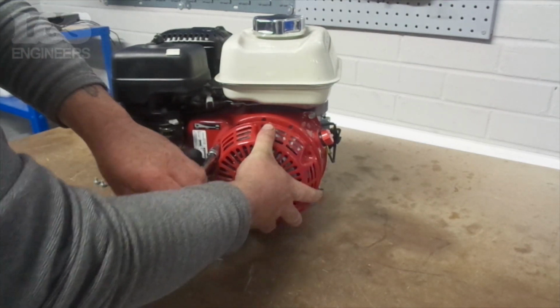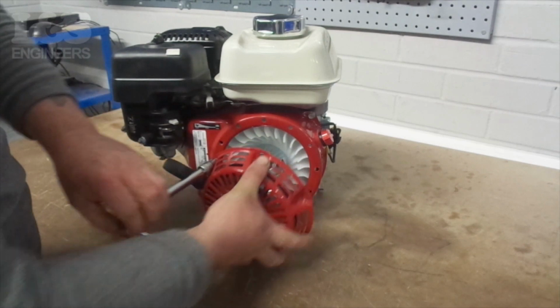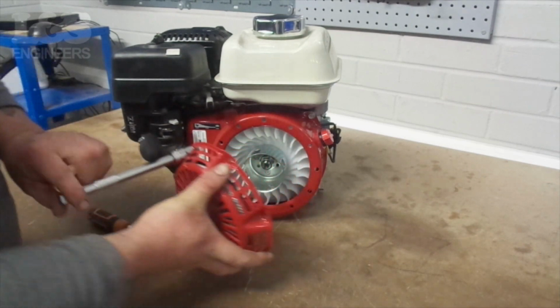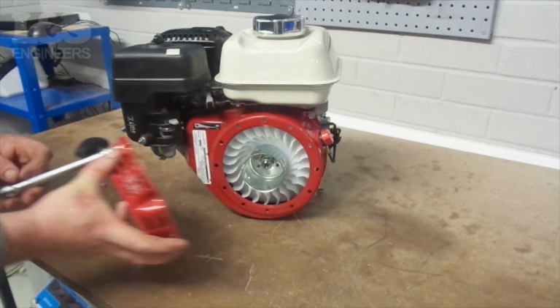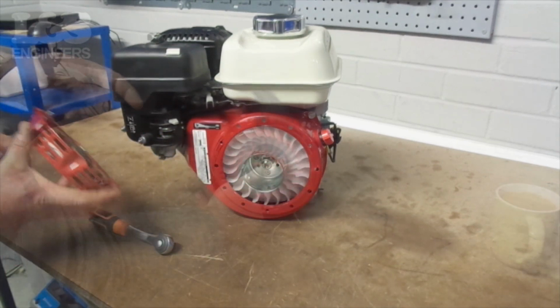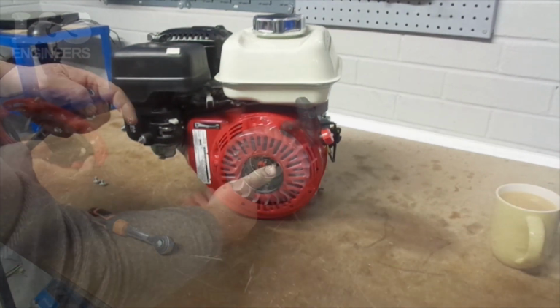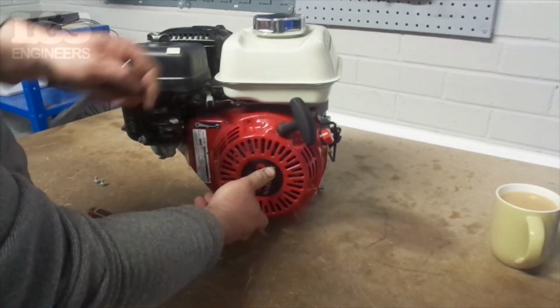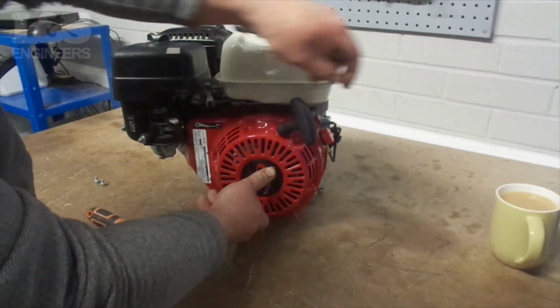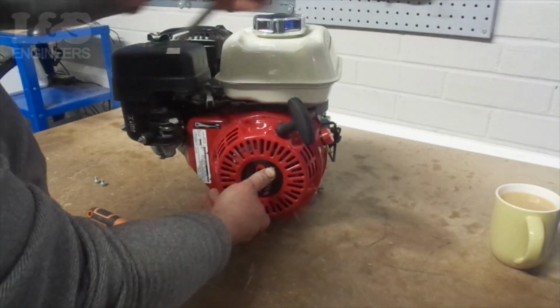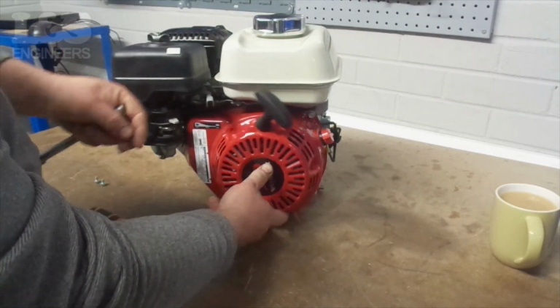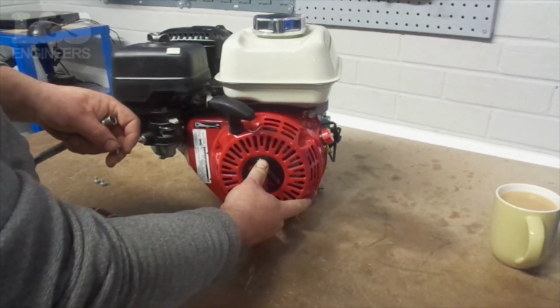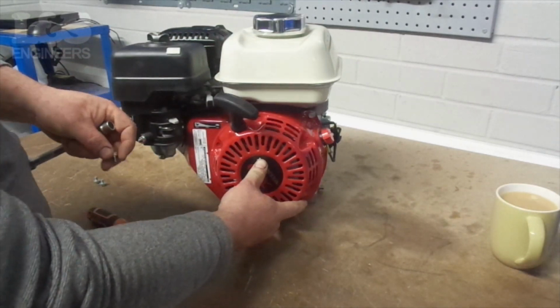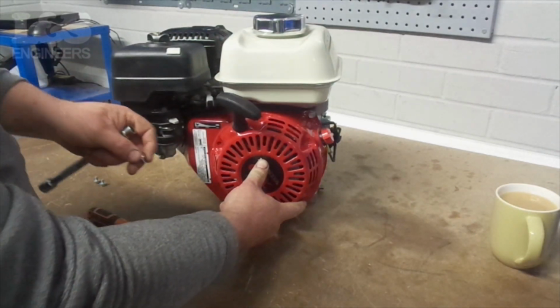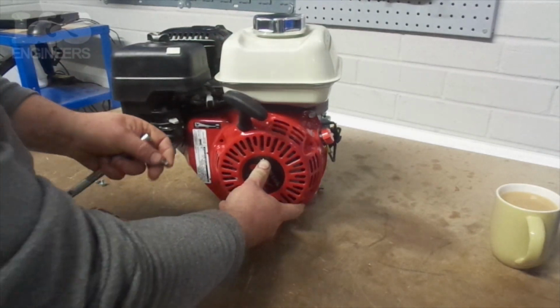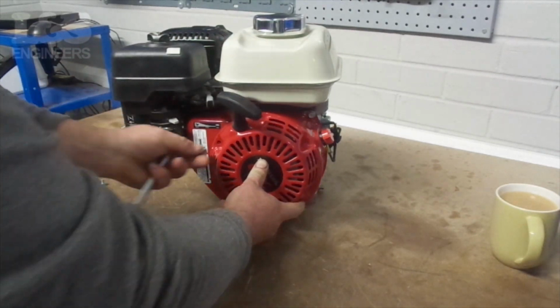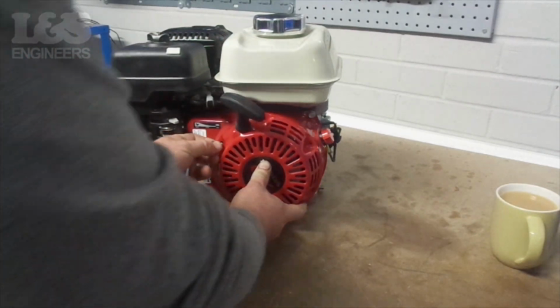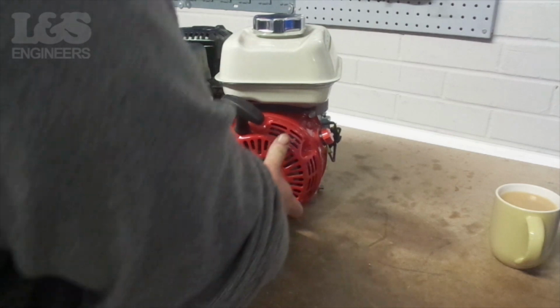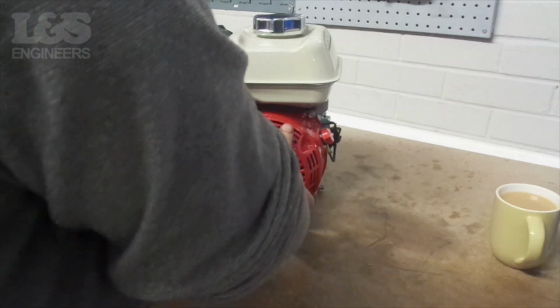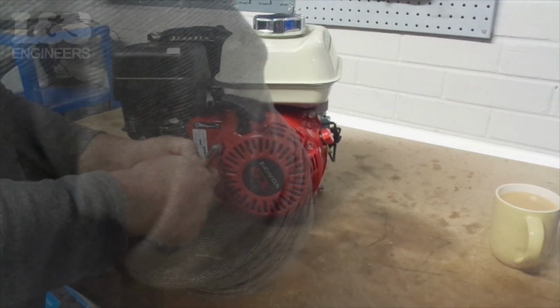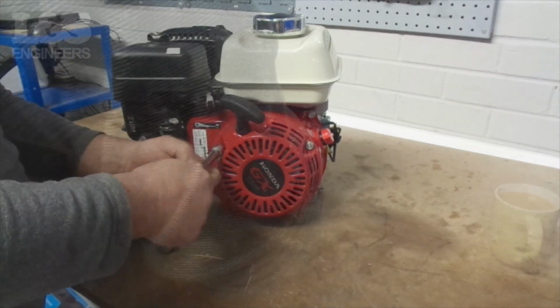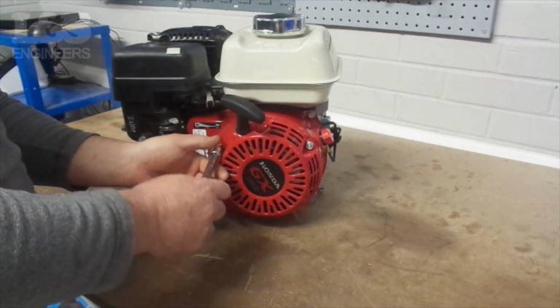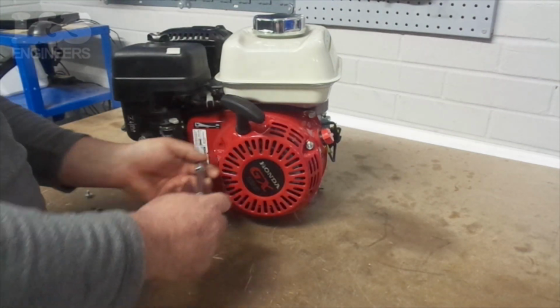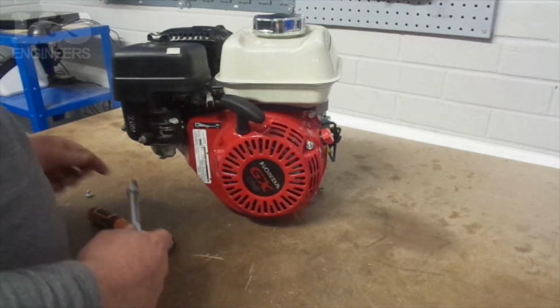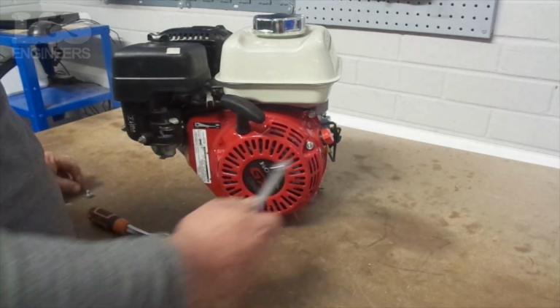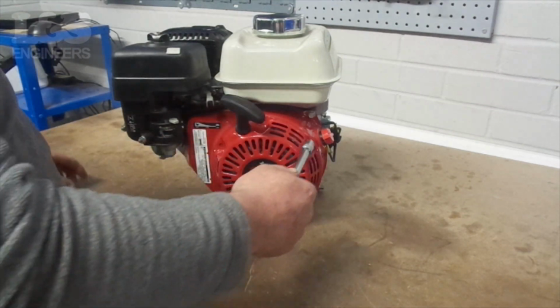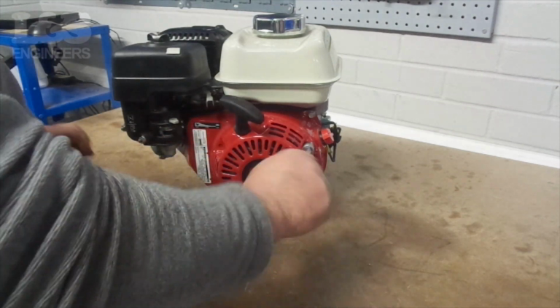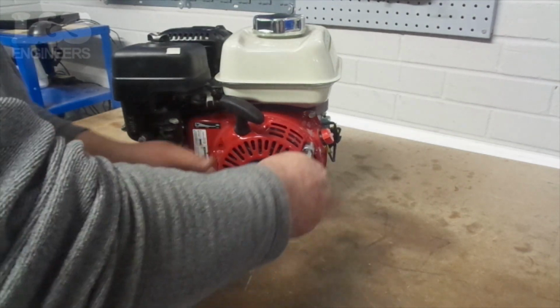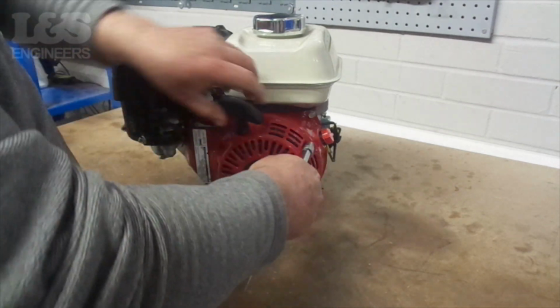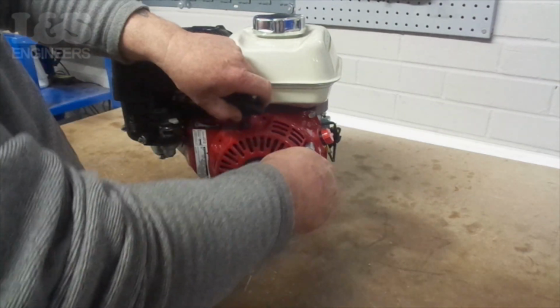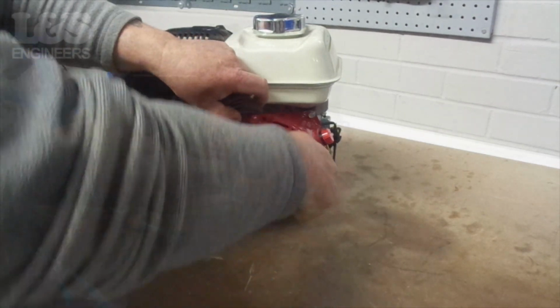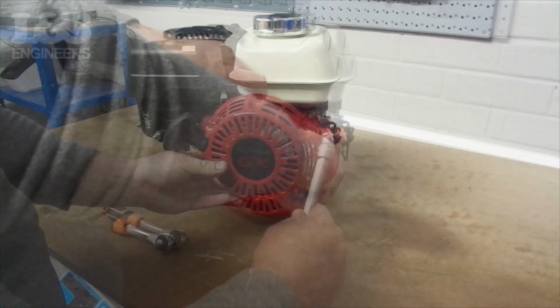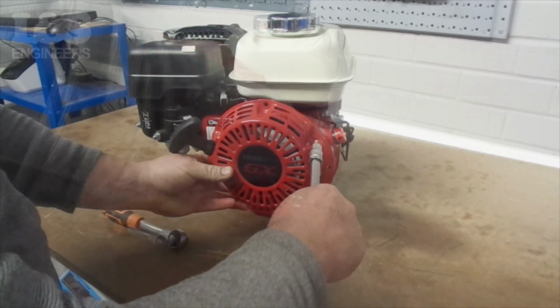You will notice that the recoil has six bolt holes whereas the engine shroud has 12. This is so you can rotate the recoil around to pull the cord in the best direction for your machine or use.